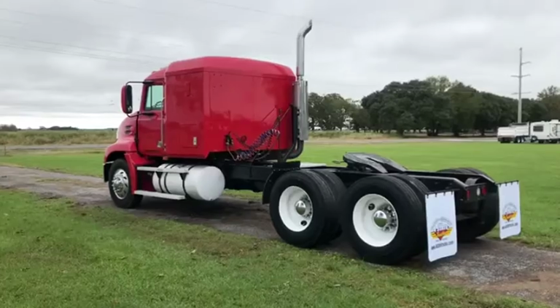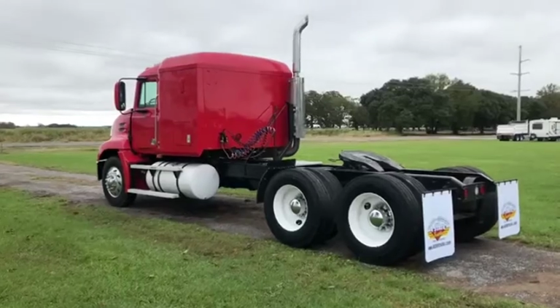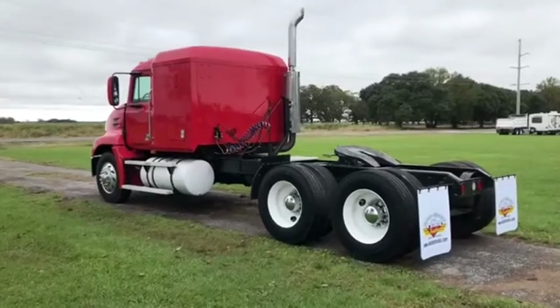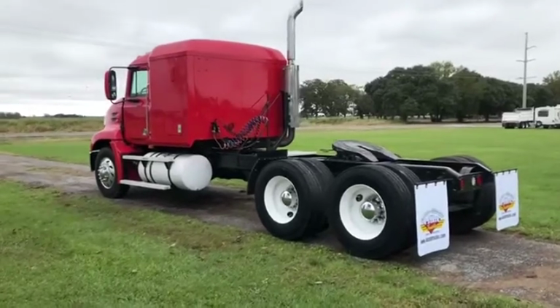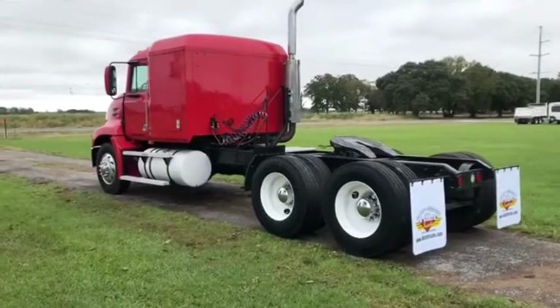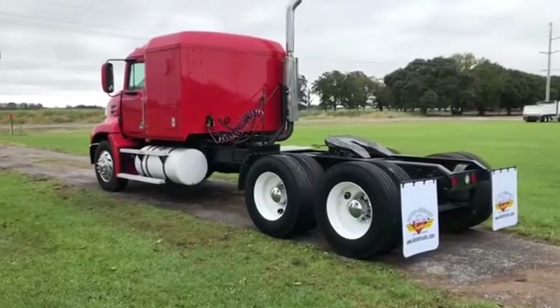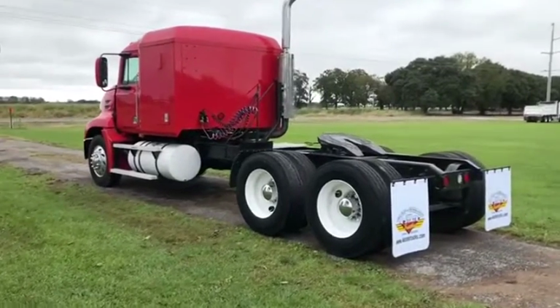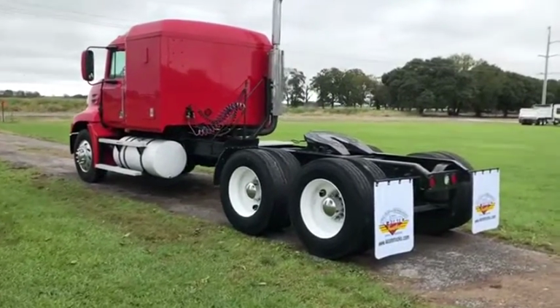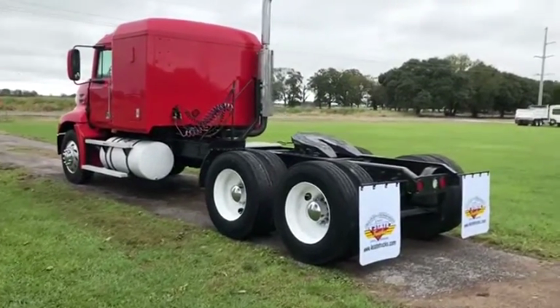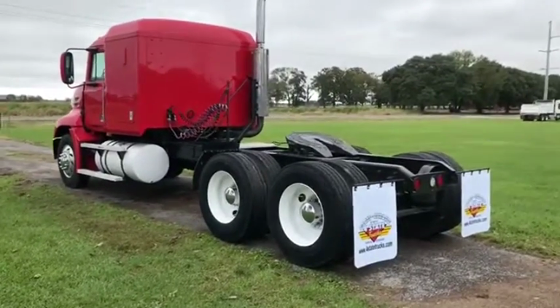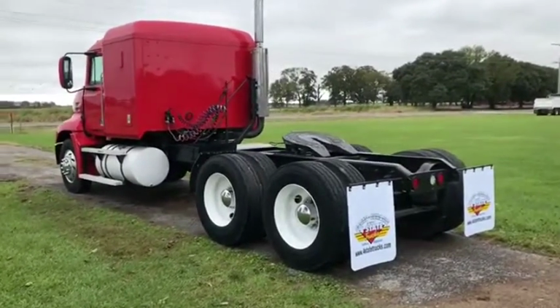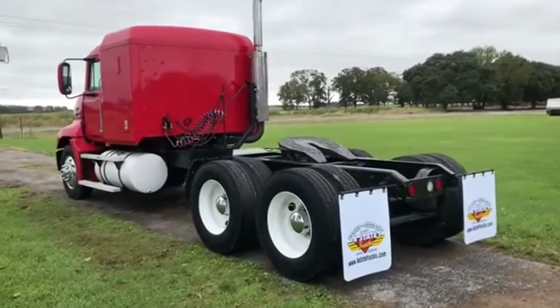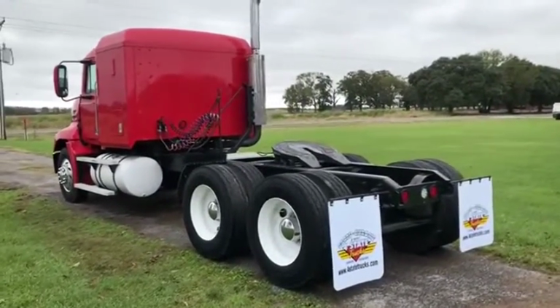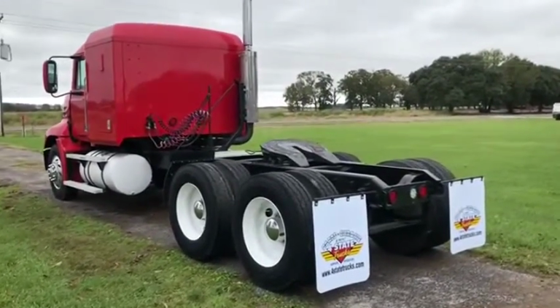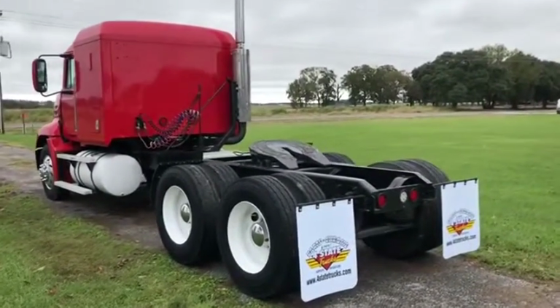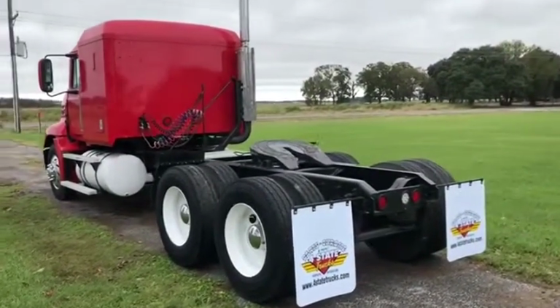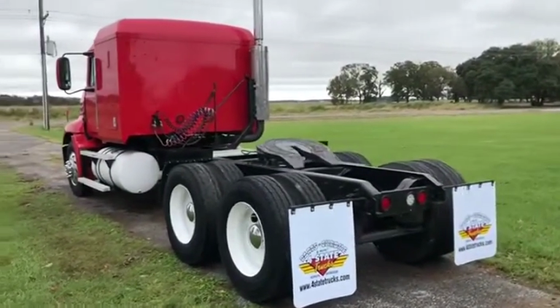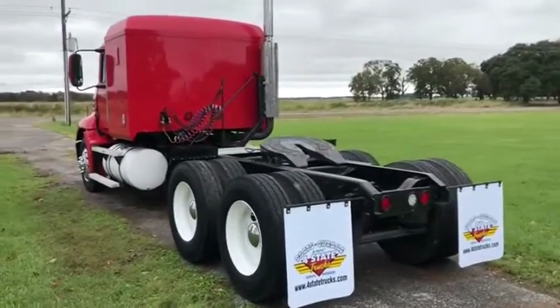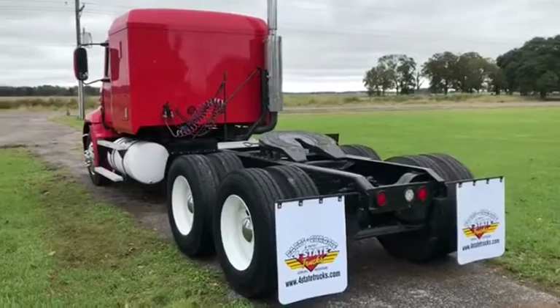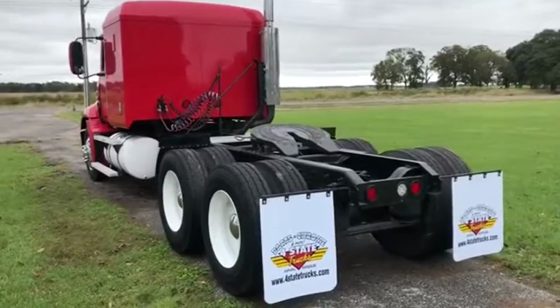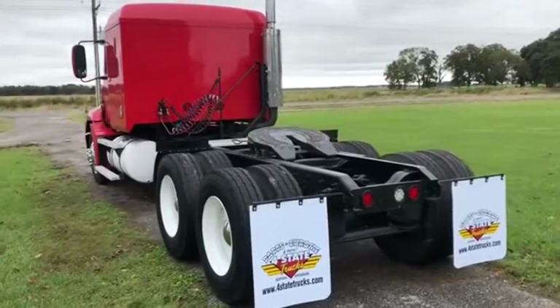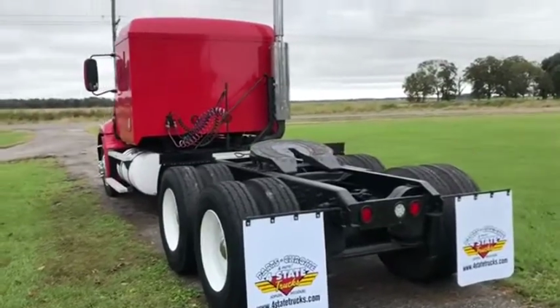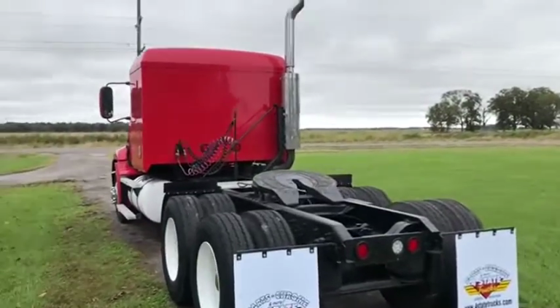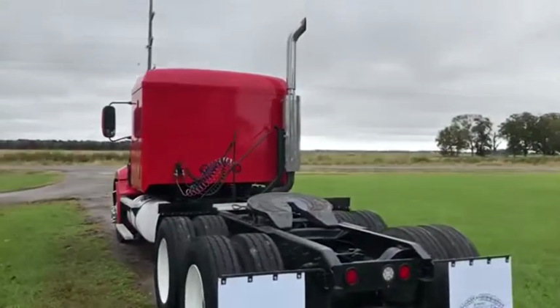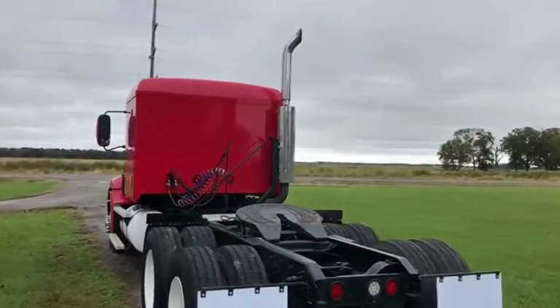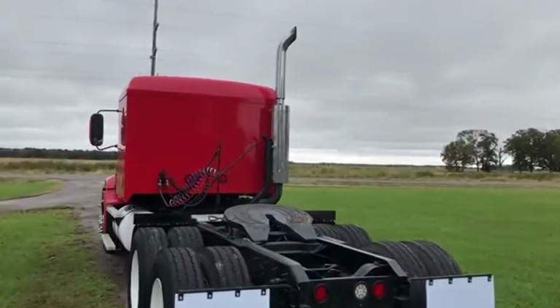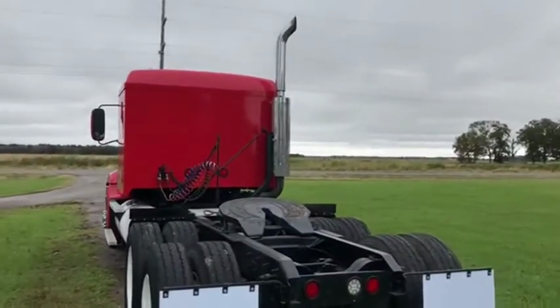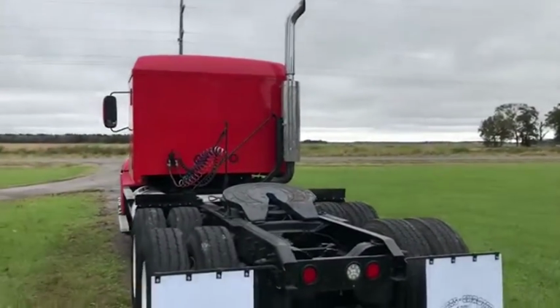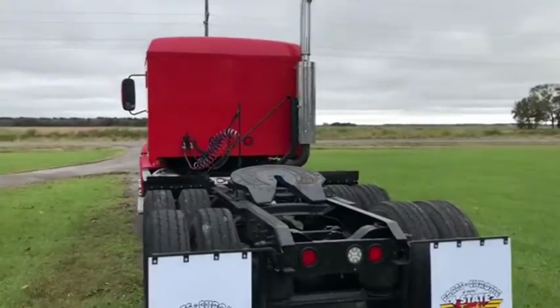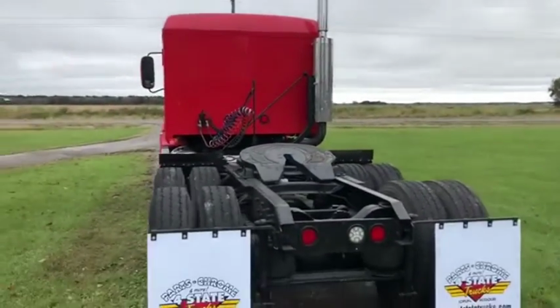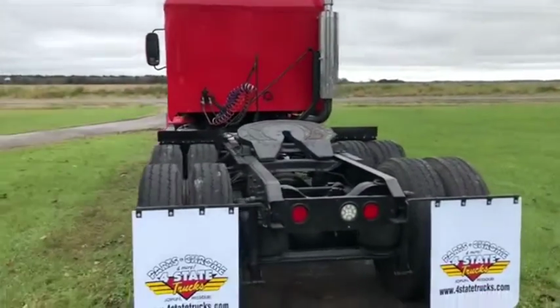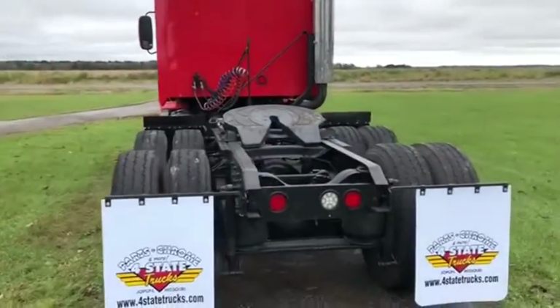Okay, ladies and gentlemen, walk around the back side. You're going to see it does have that Holland fifth wheel on the back side right here. It's got LED lighting all the way around it. It's got the nice big chrome stack on the side here.